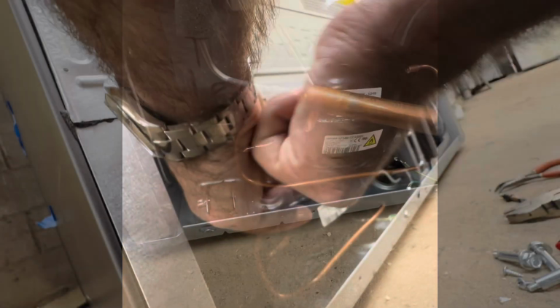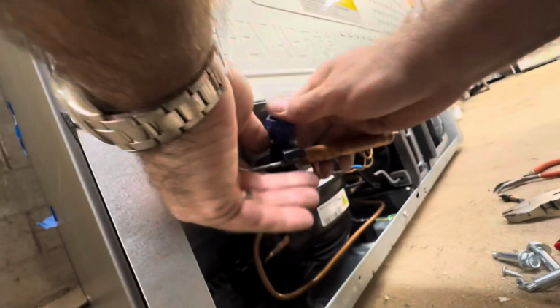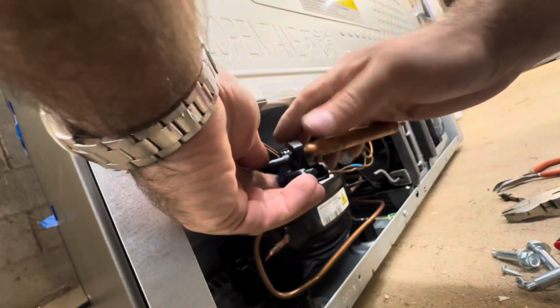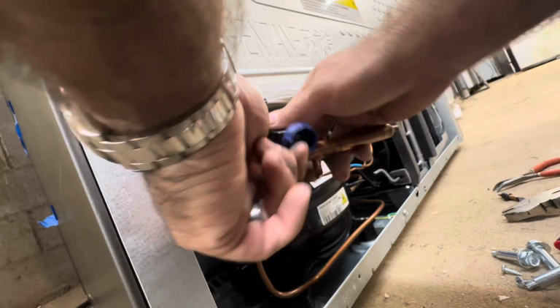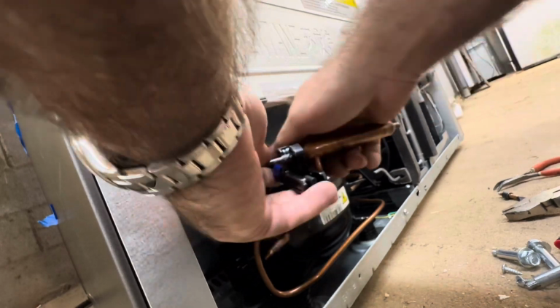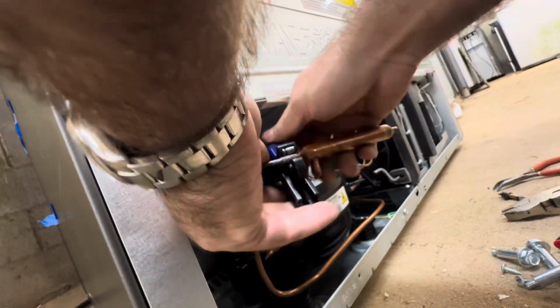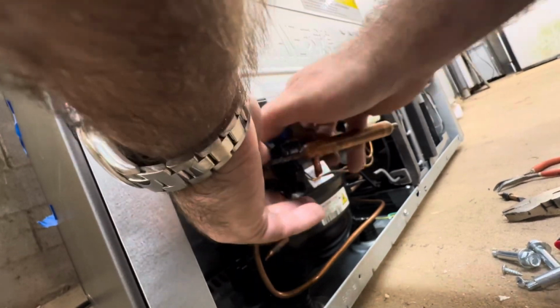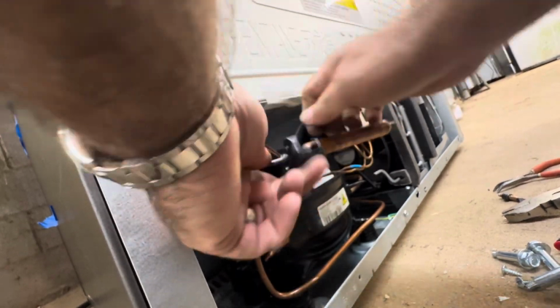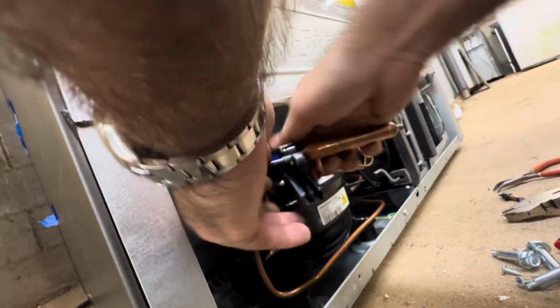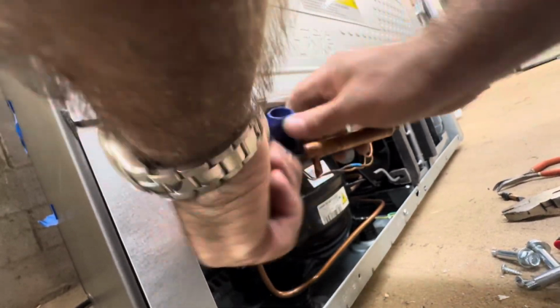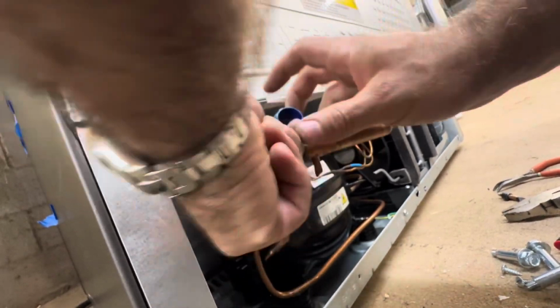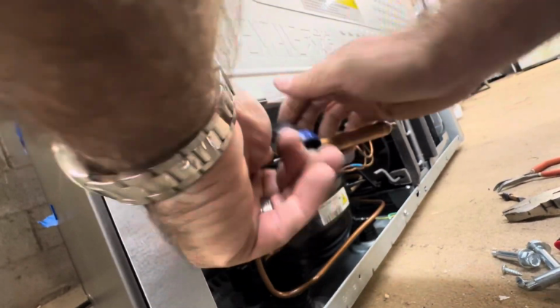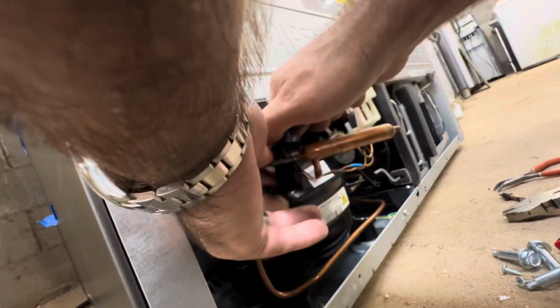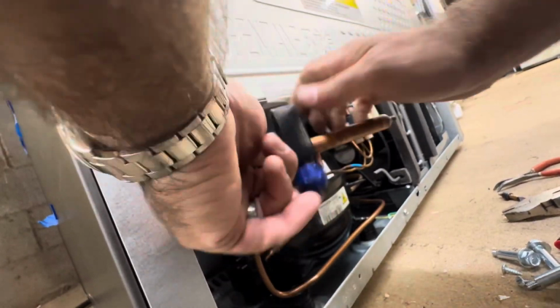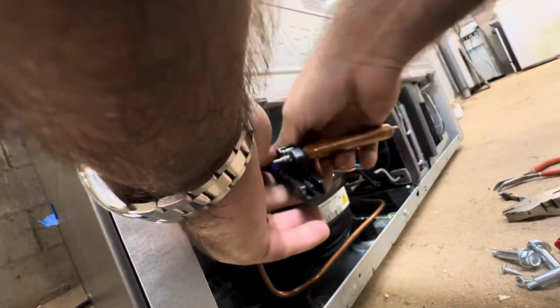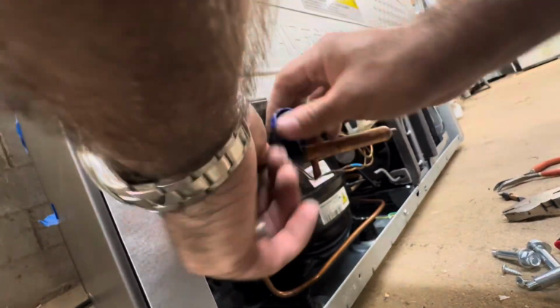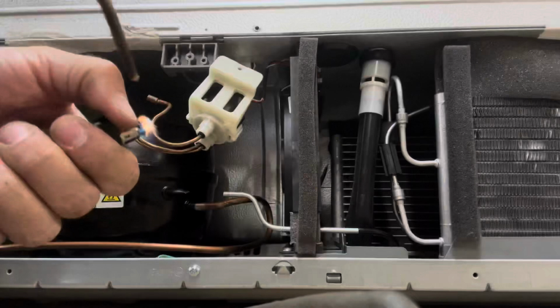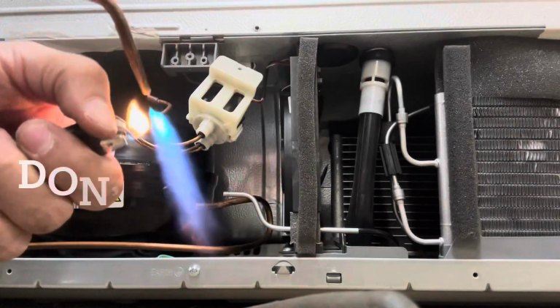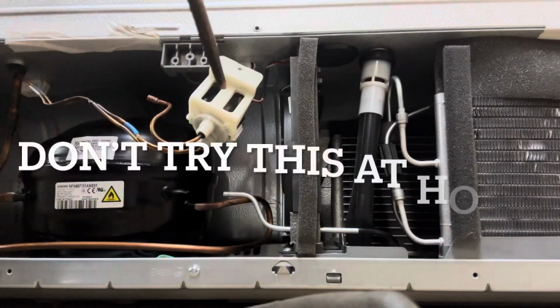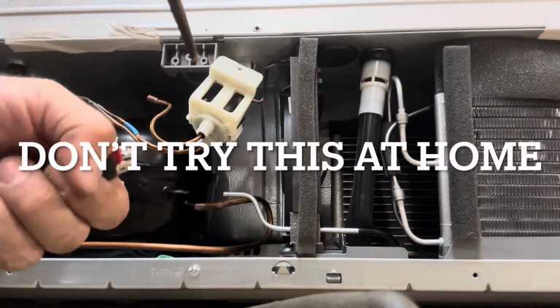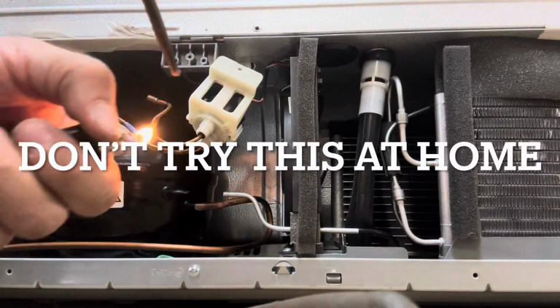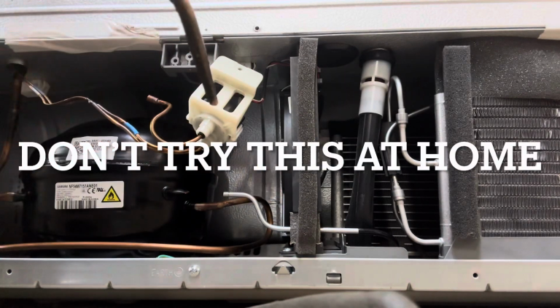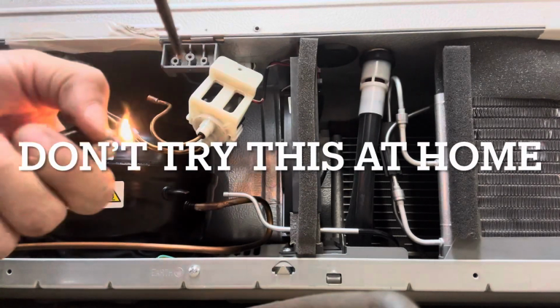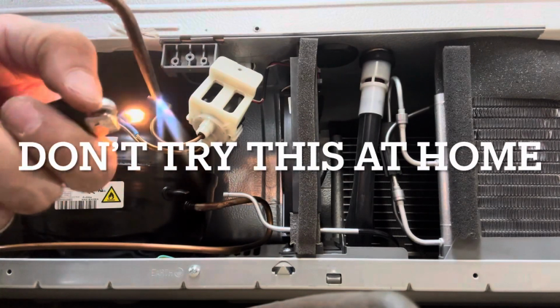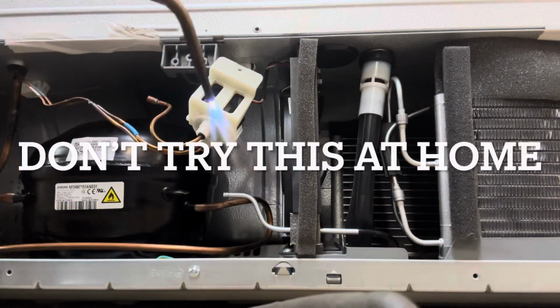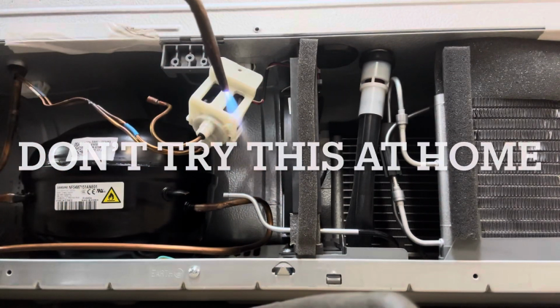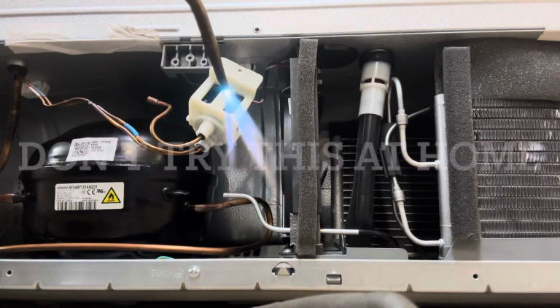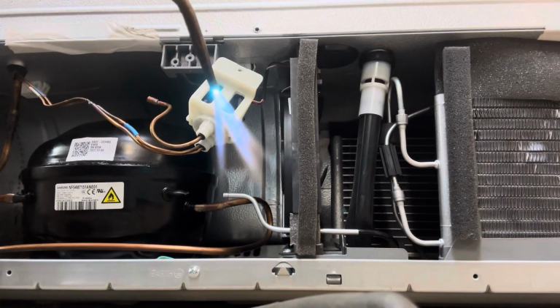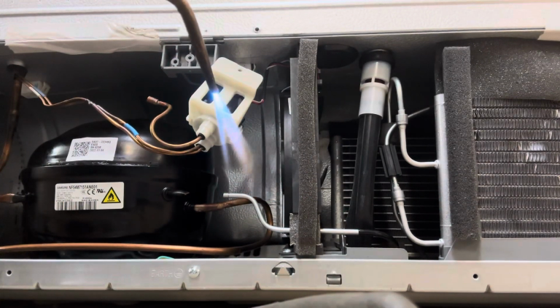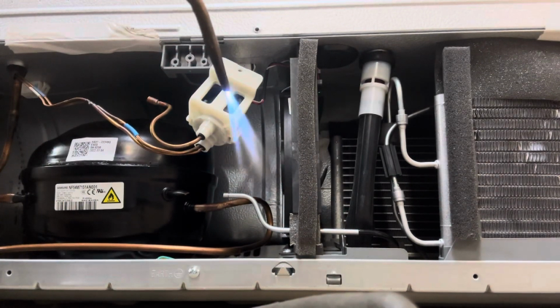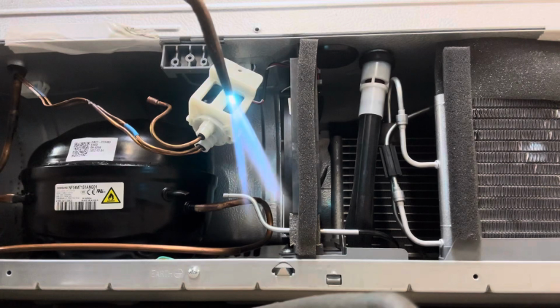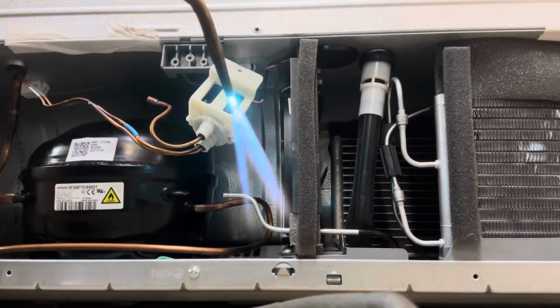I thought I was being smooth here by cutting the copper so I didn't have to solder on the steel. But it was so close I still got the steel so hot I had to solder on it too — so it was a waste.